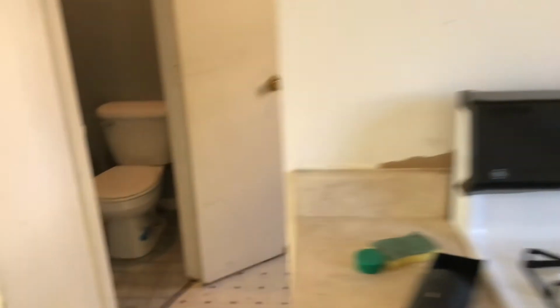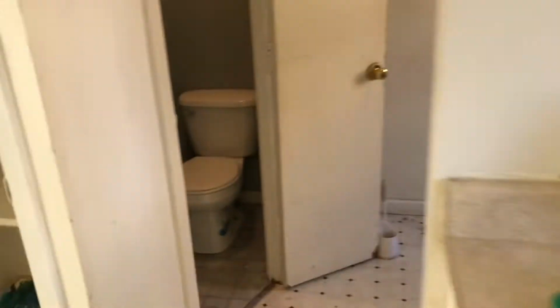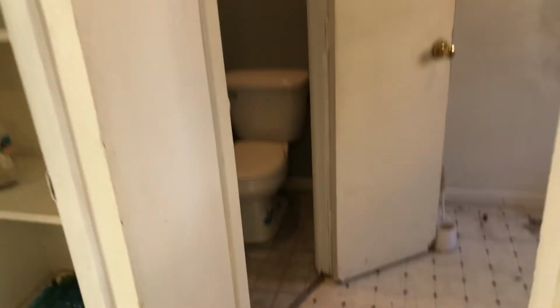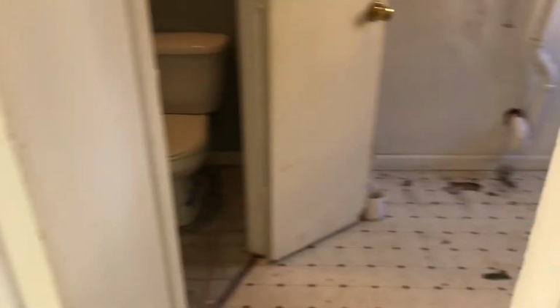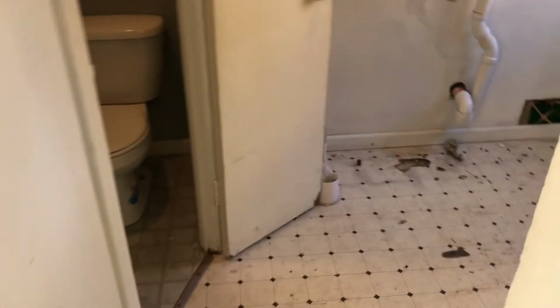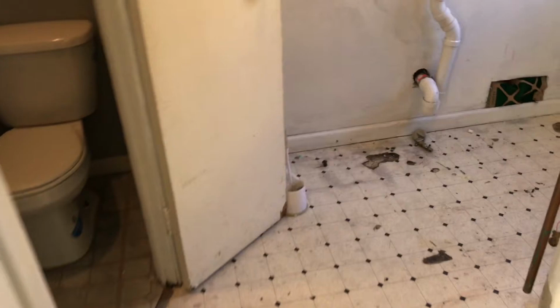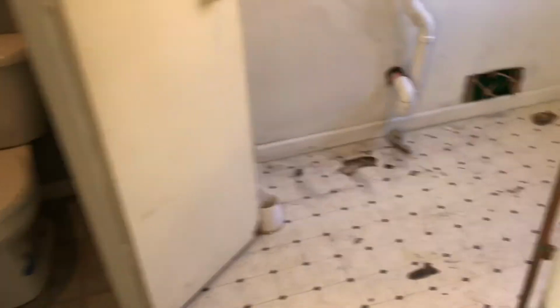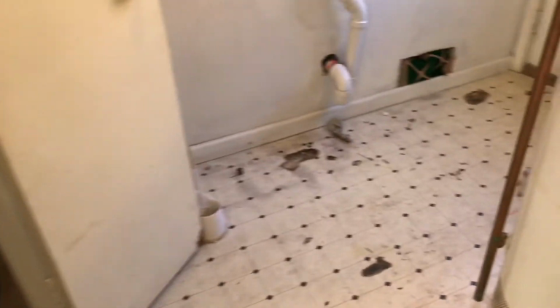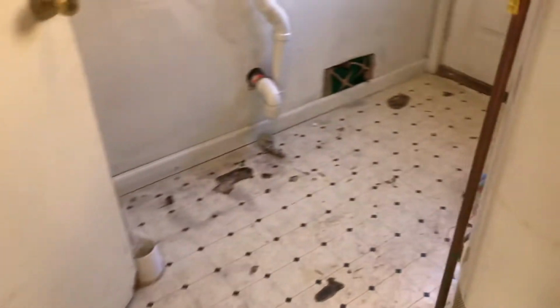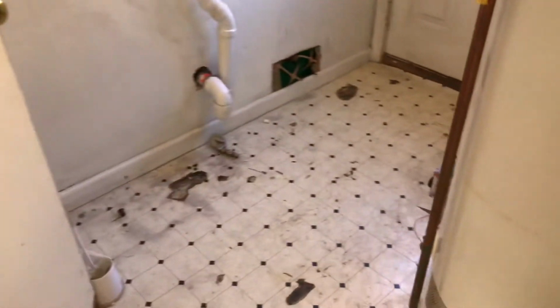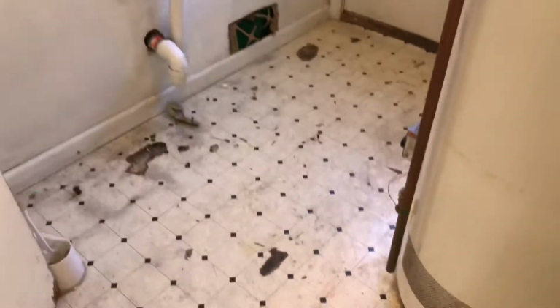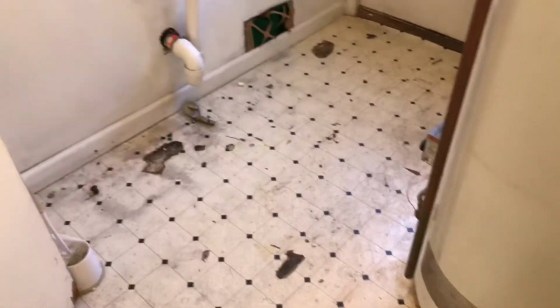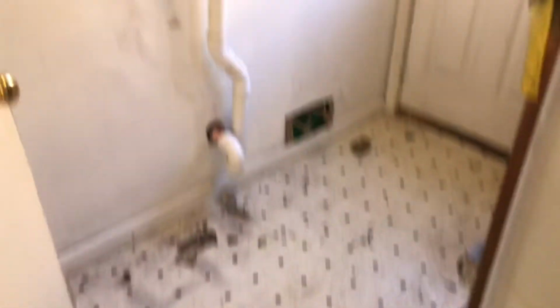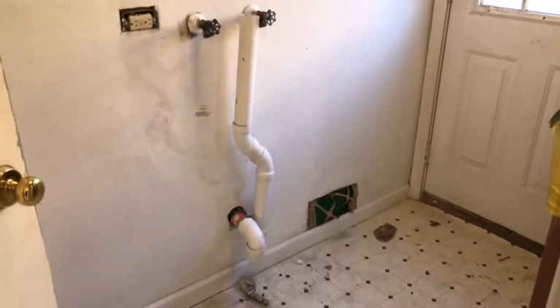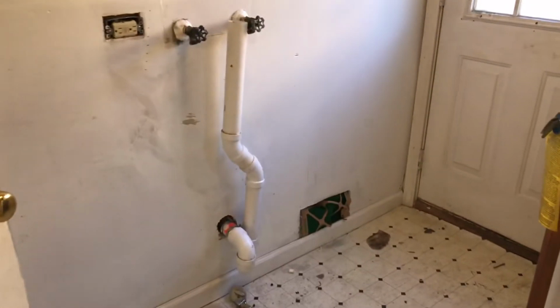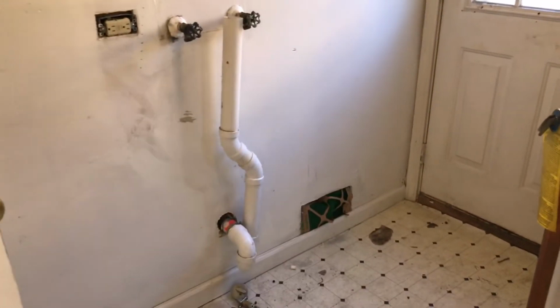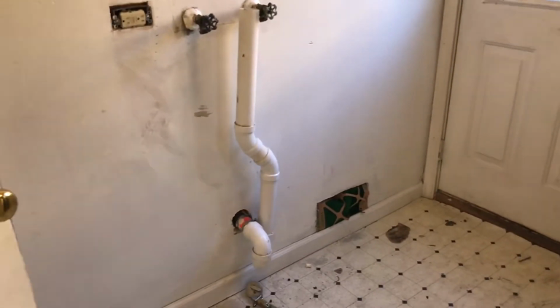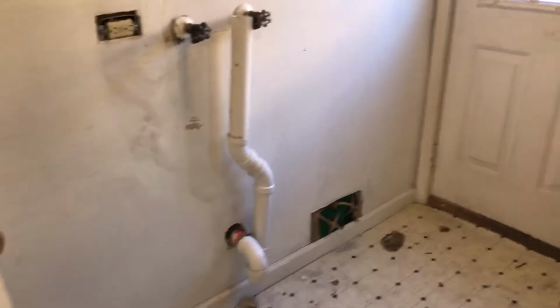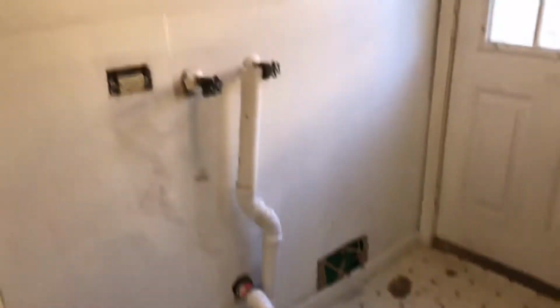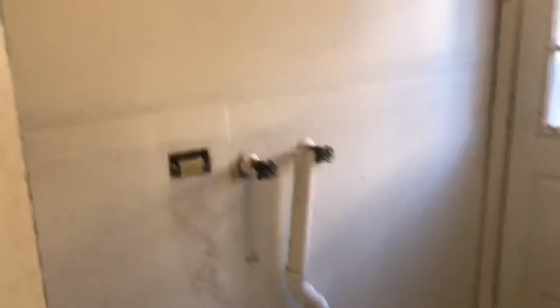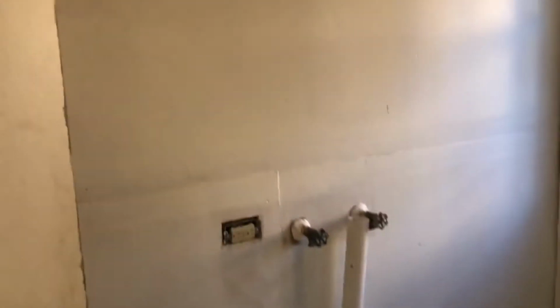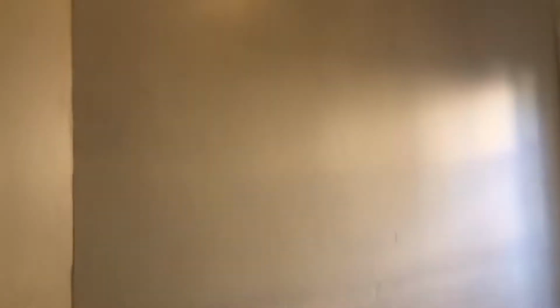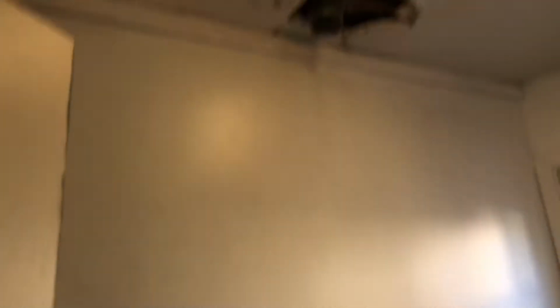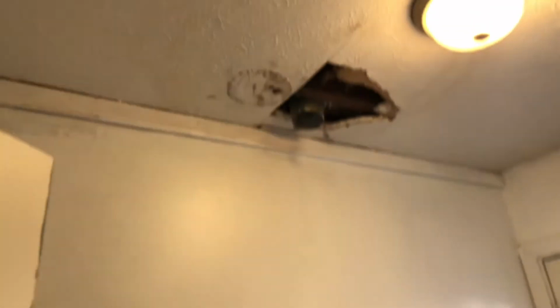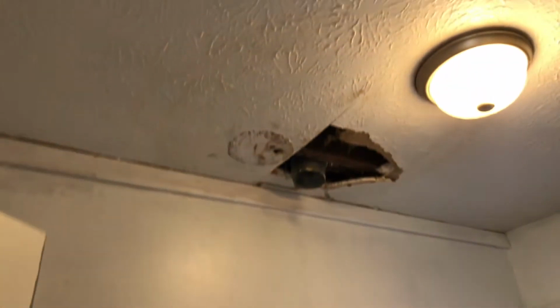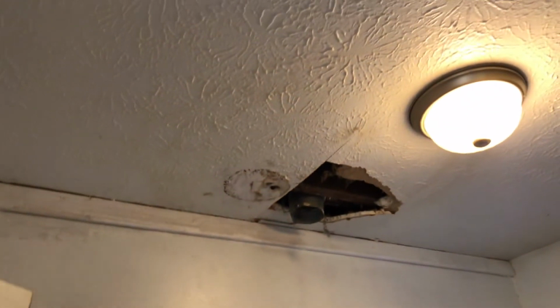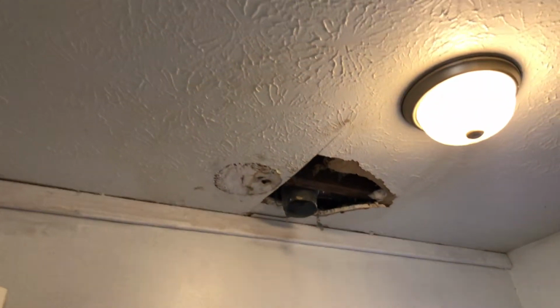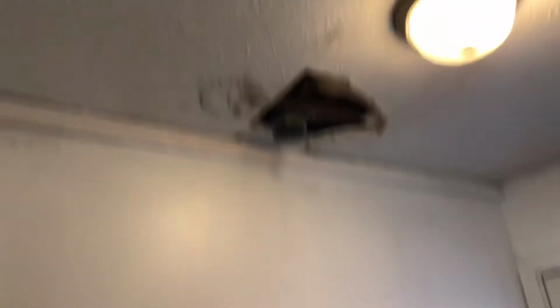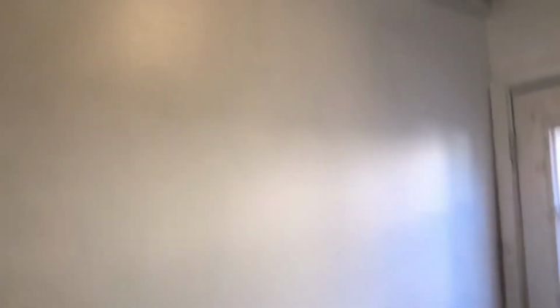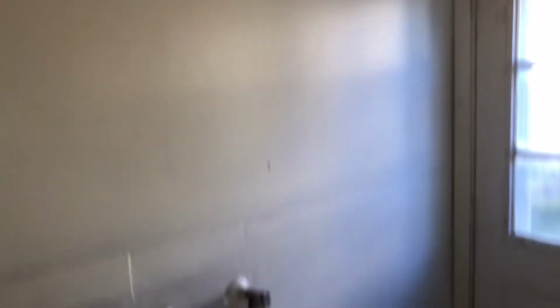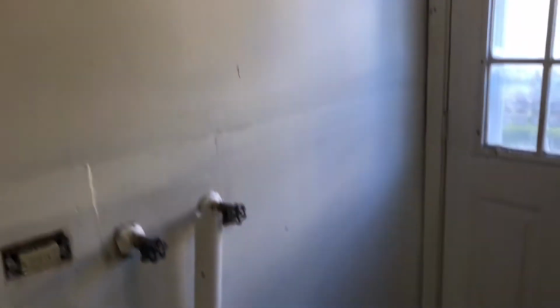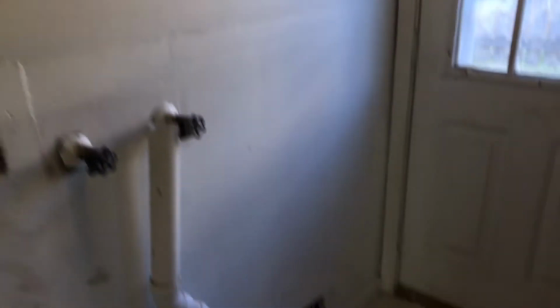We got the laundry room — new flooring needed, drywall work needs to be done, need a vent cover.